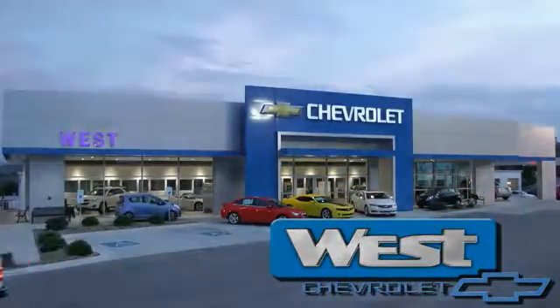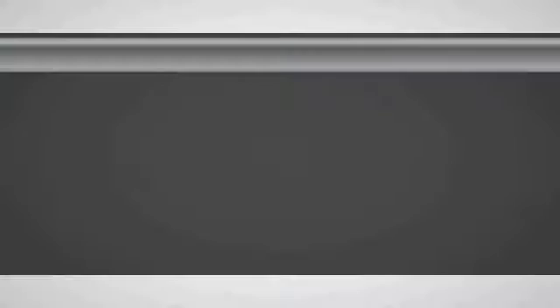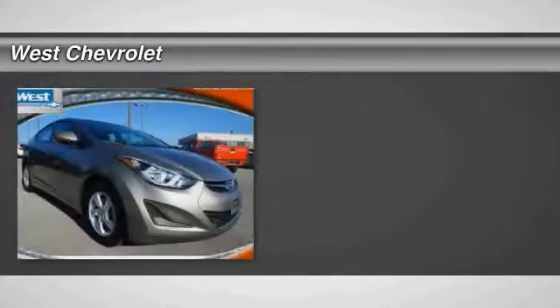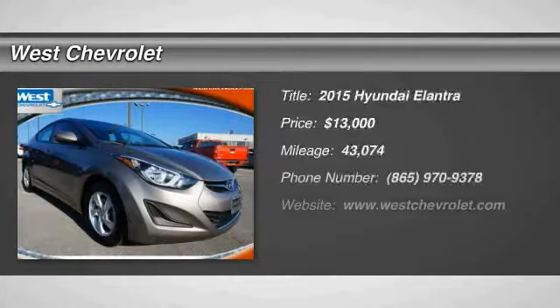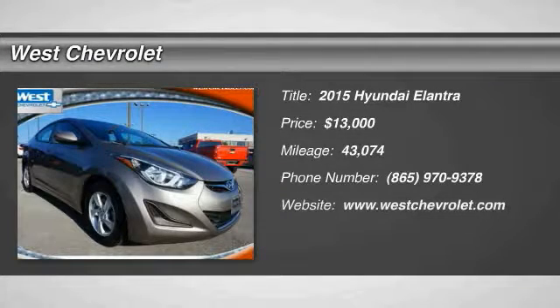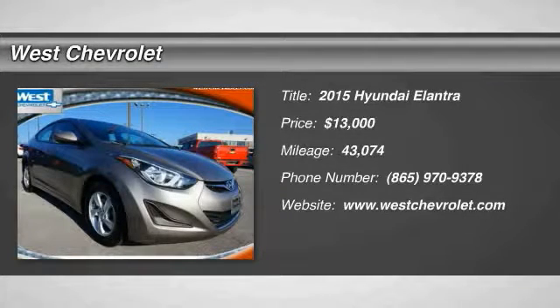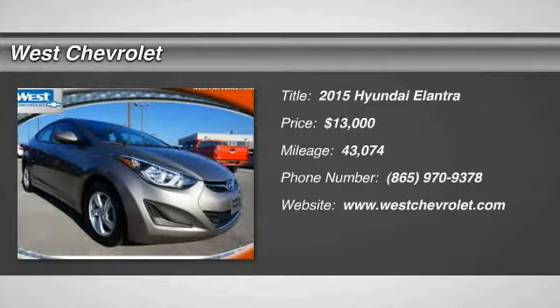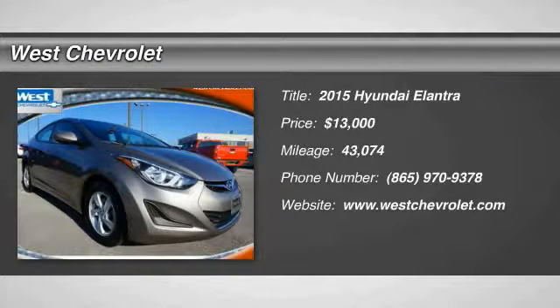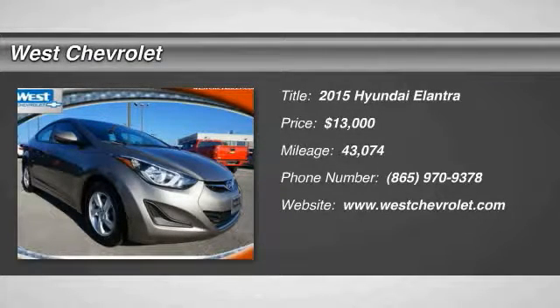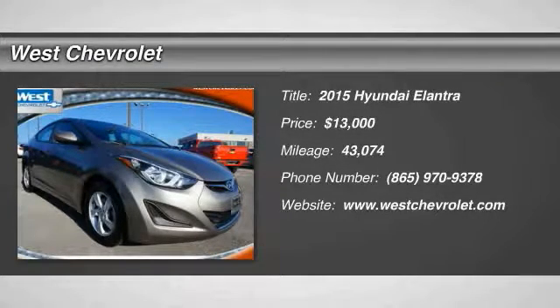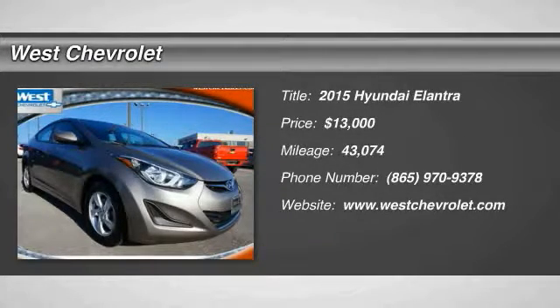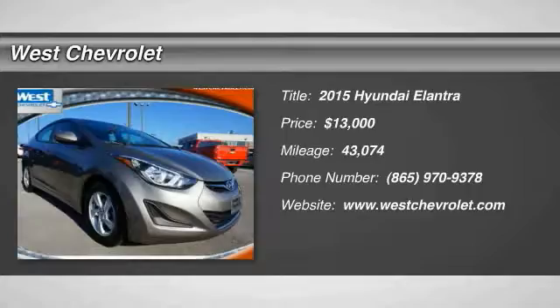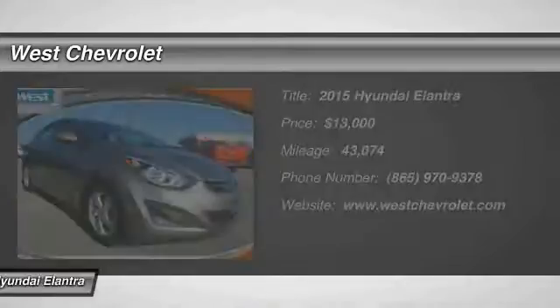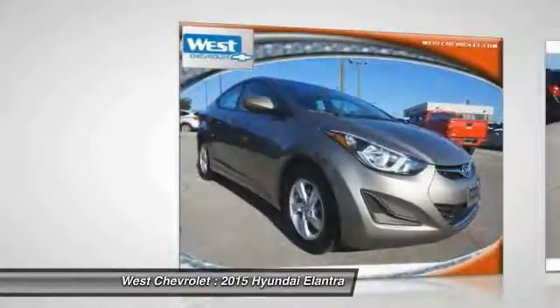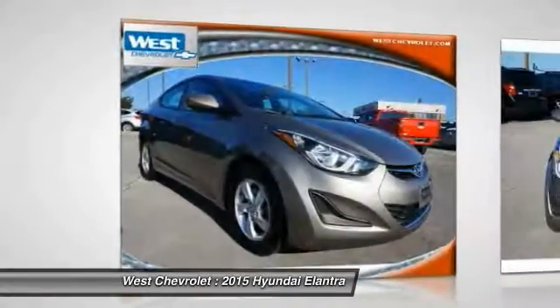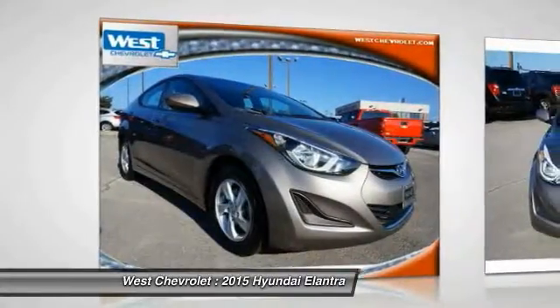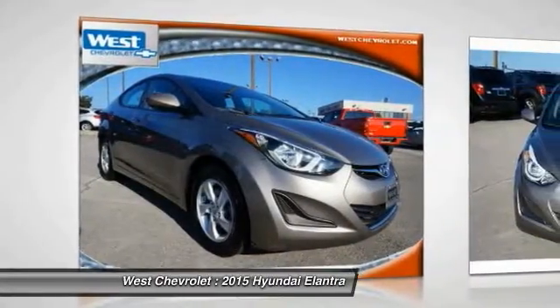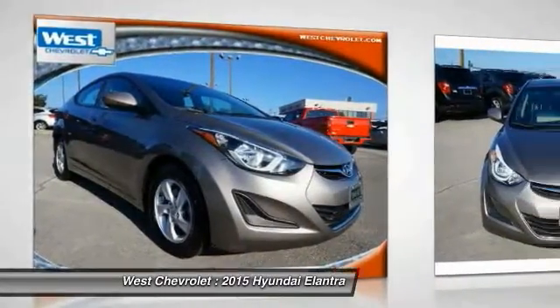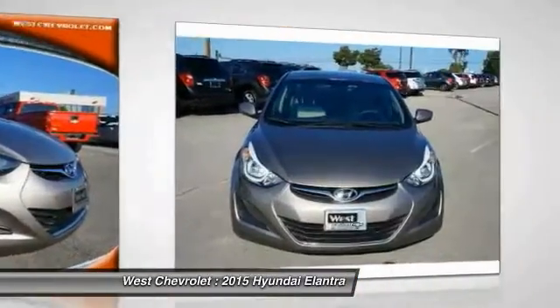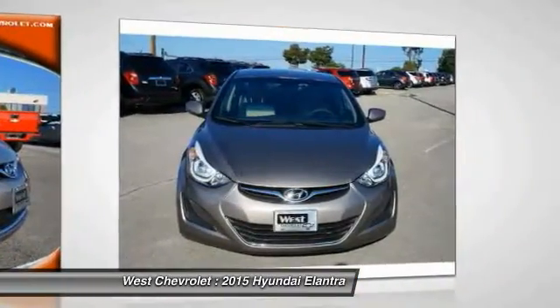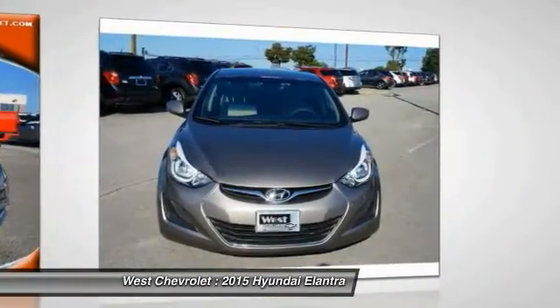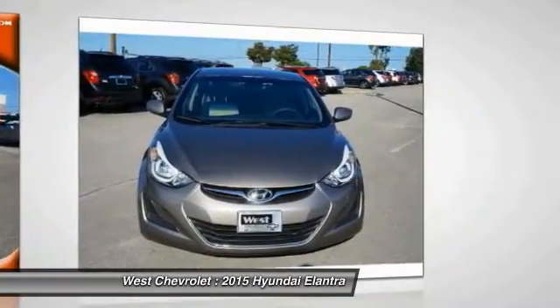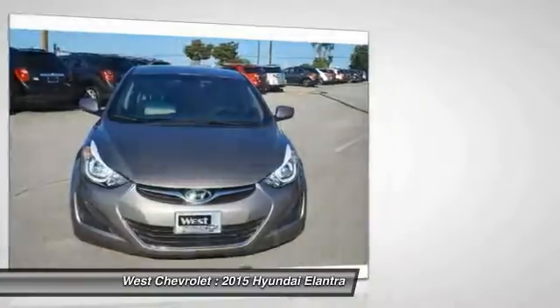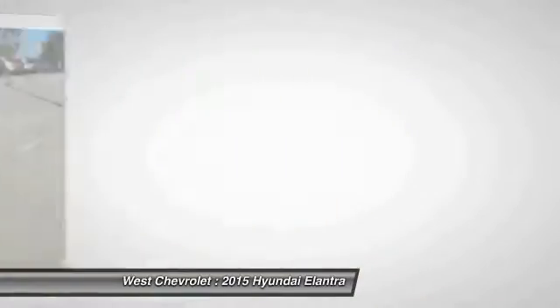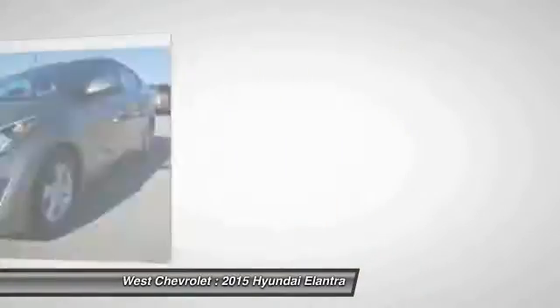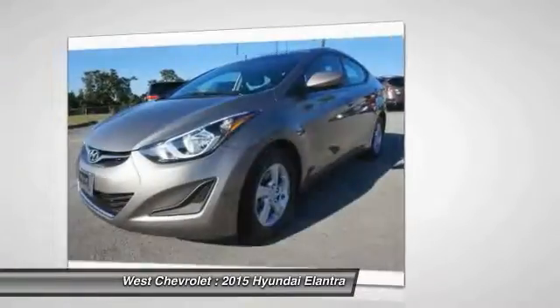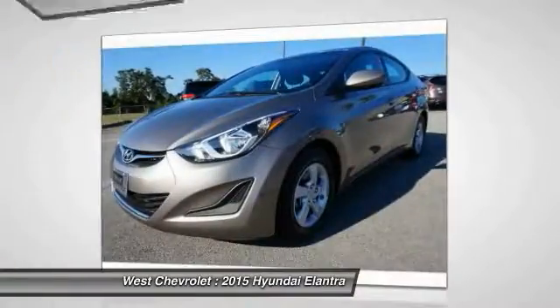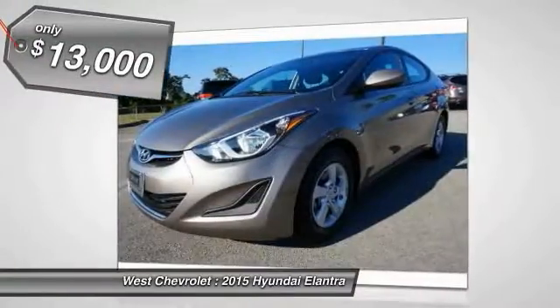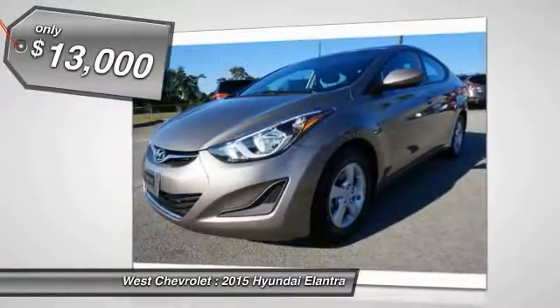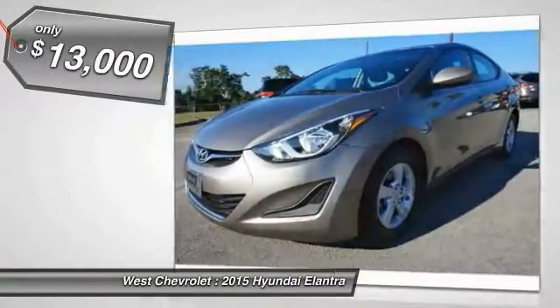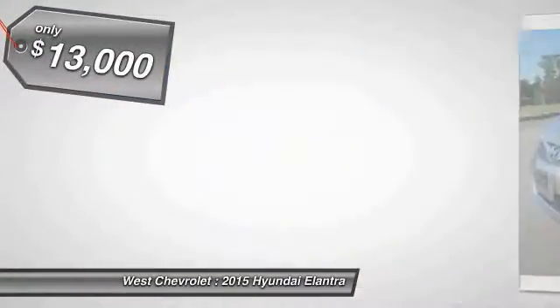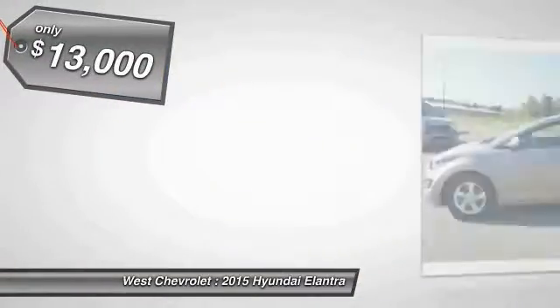The 2015 Elantra. The Elantra boasts the most interior room in its class and gets an exceptional 35 miles per gallon. With its luxurious standard features, the Elantra is an easy choice and is priced below $15,000.